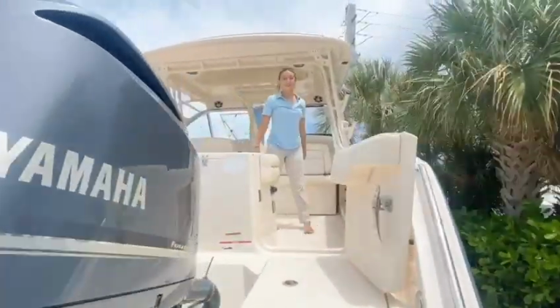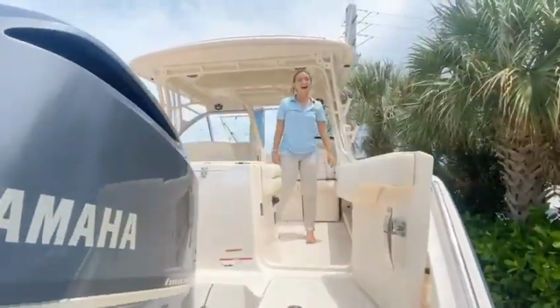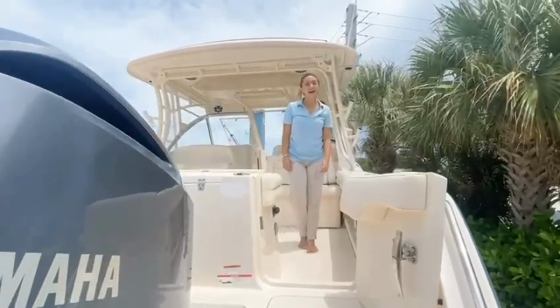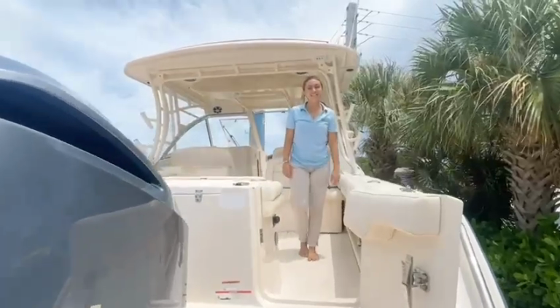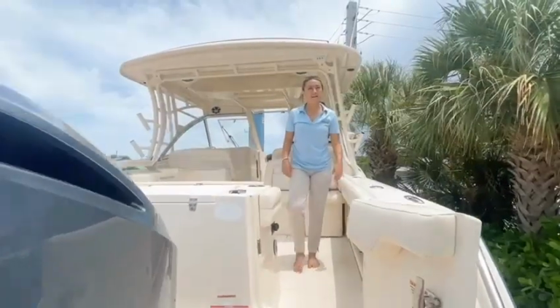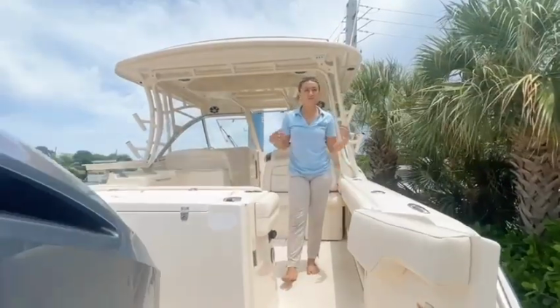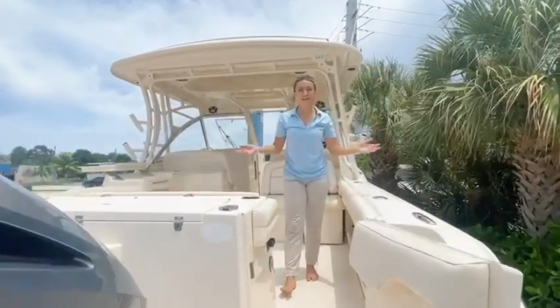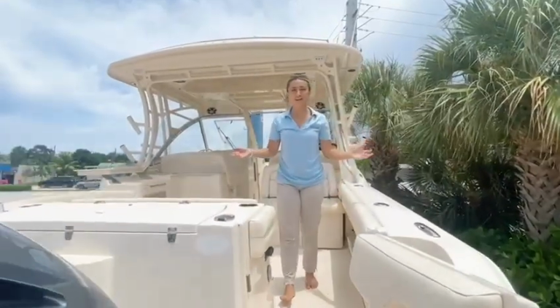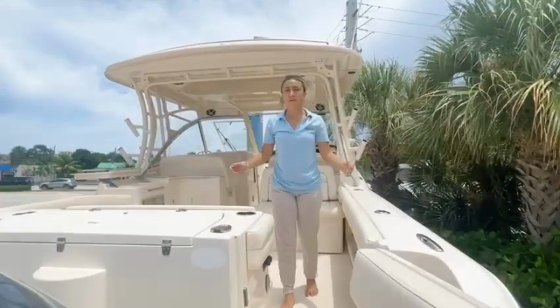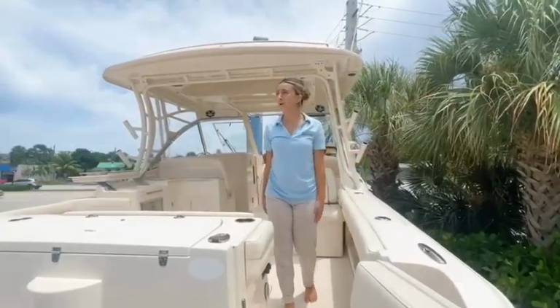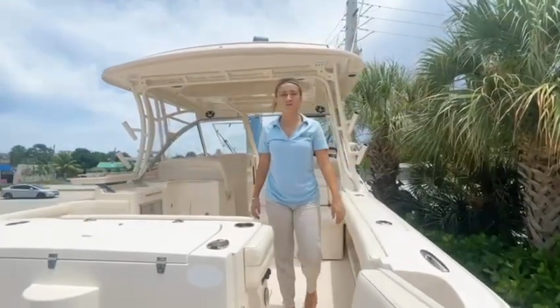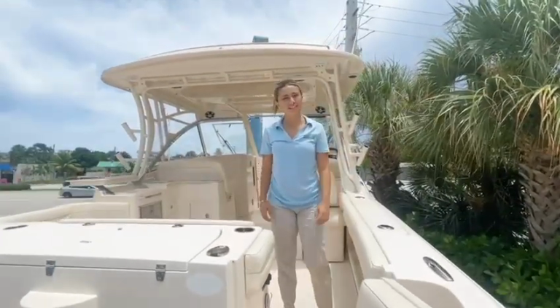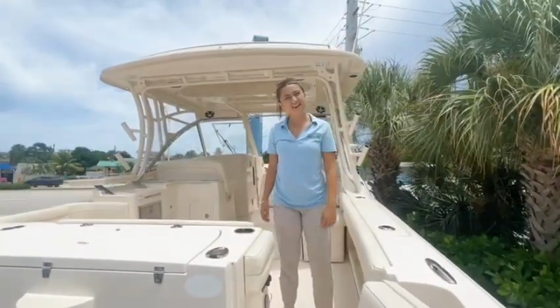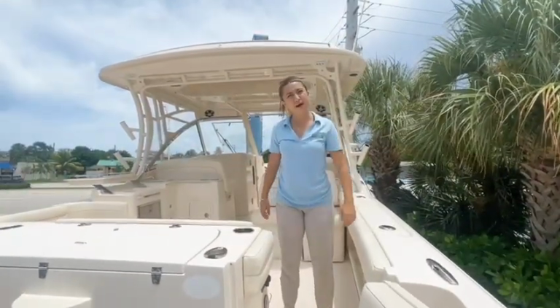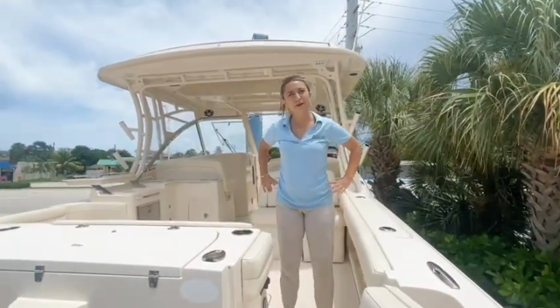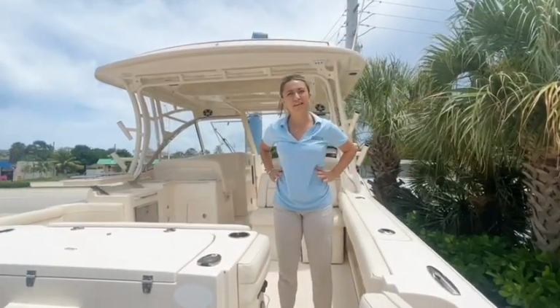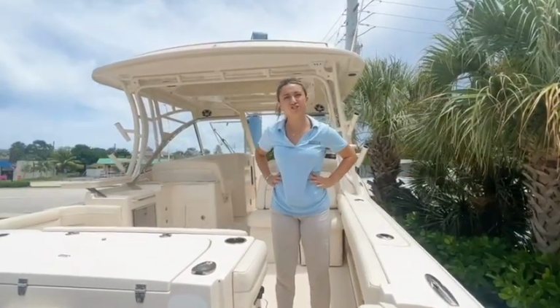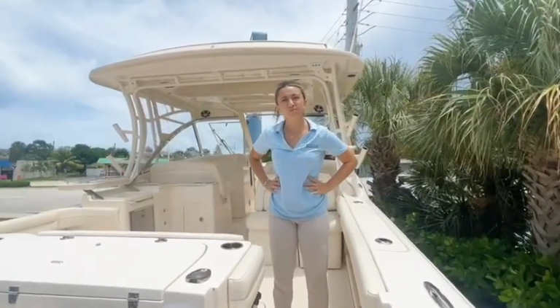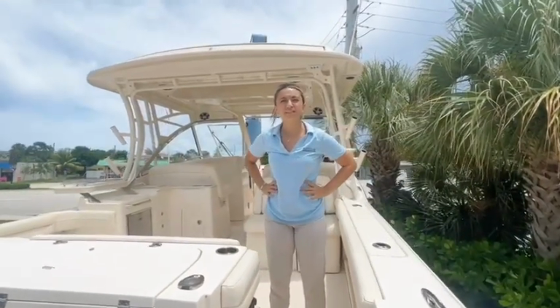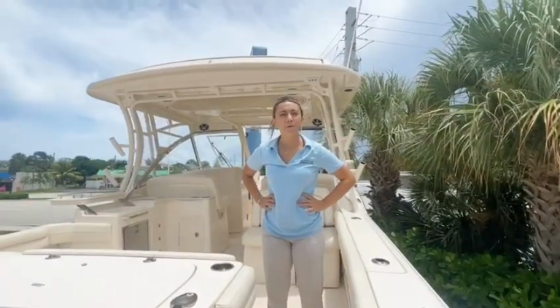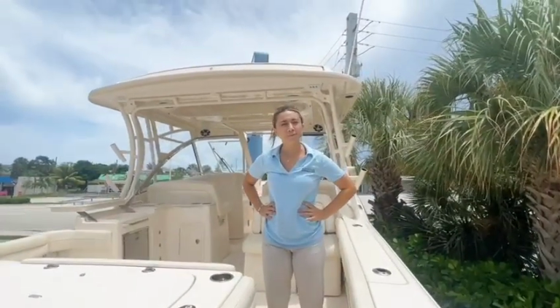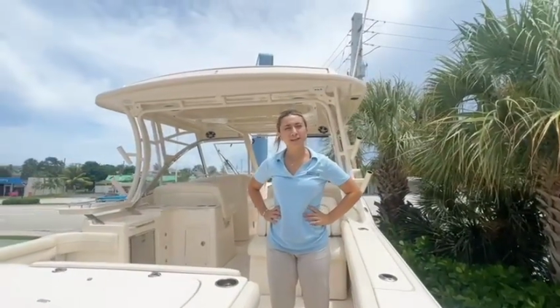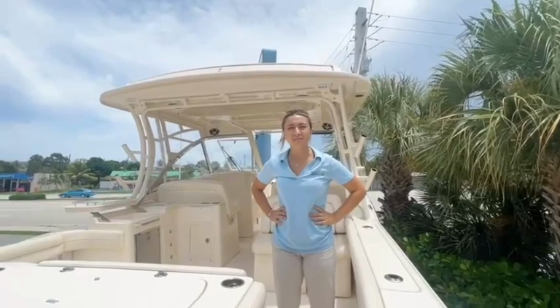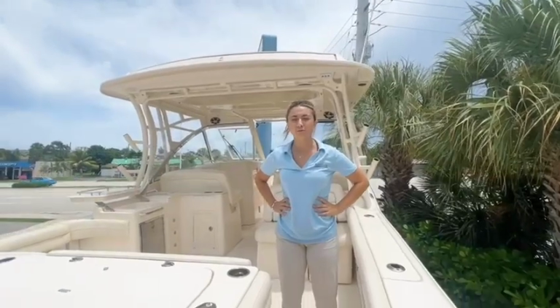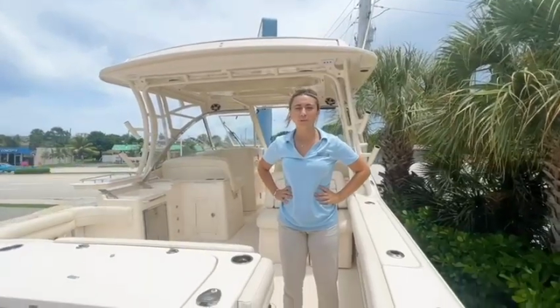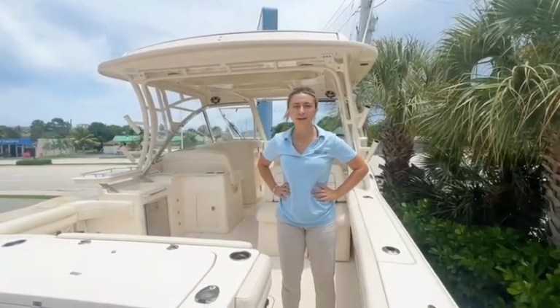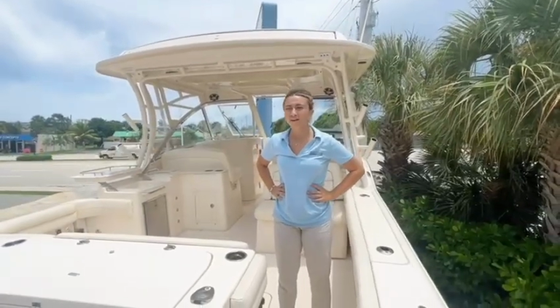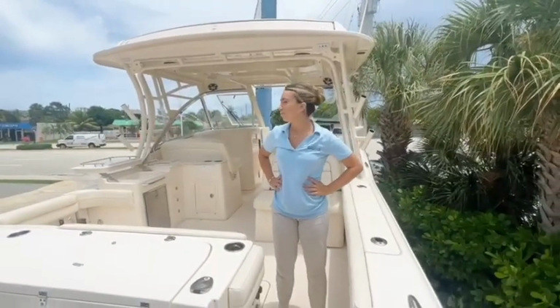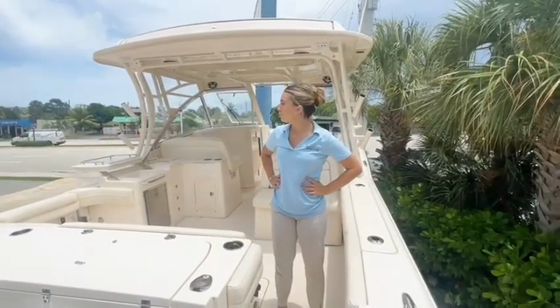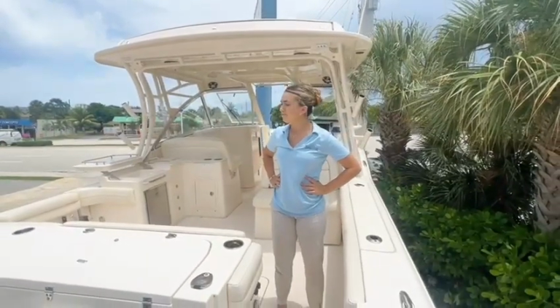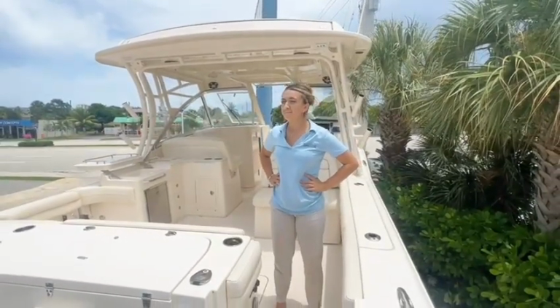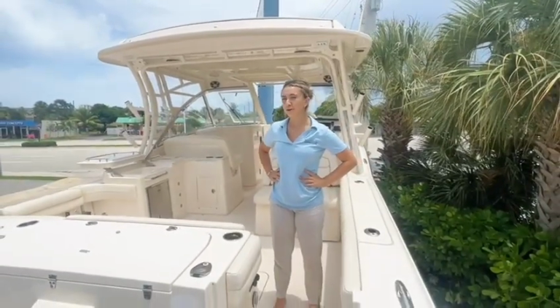Hi guys, my name is Julia here at Boathouse Marine Center in Pompano Beach. Today we're going to be looking at the Grady-White 325 Freedom.